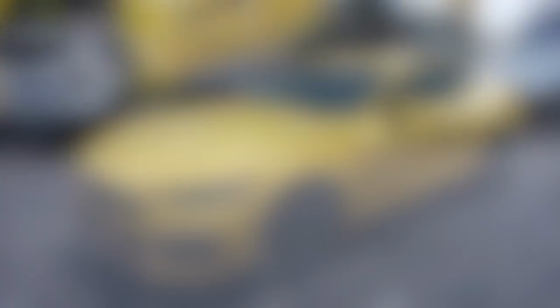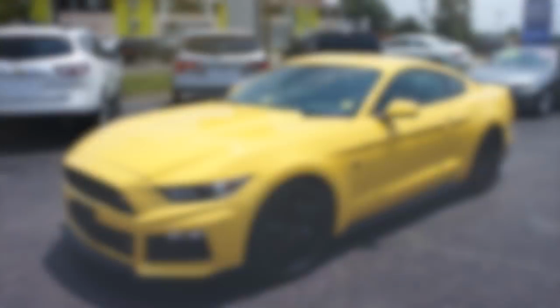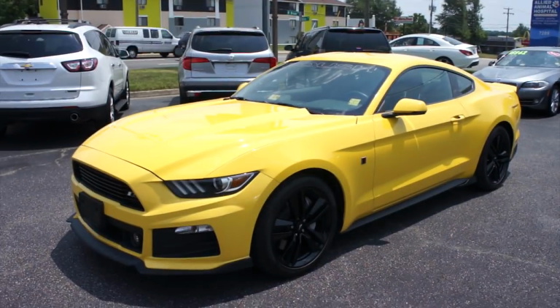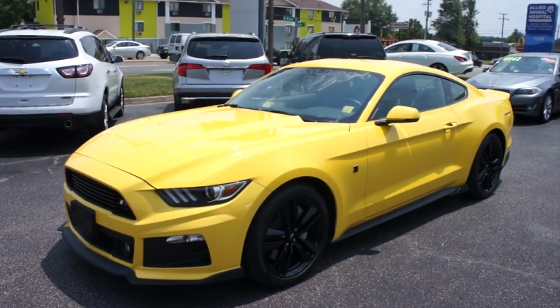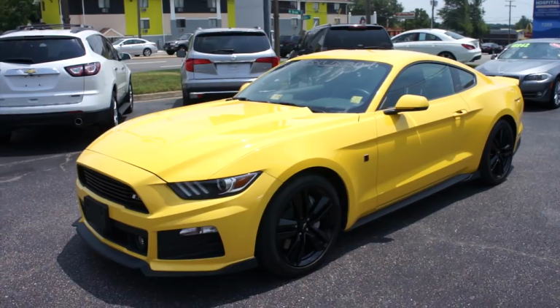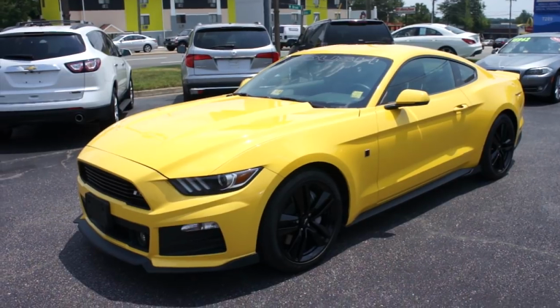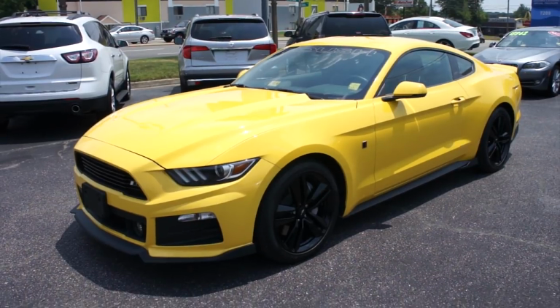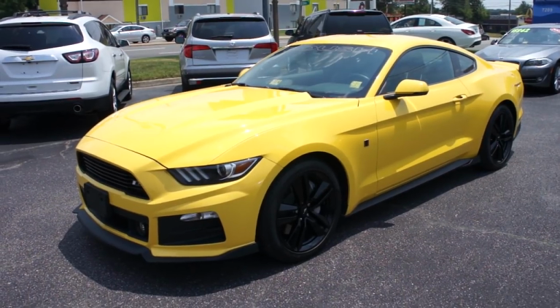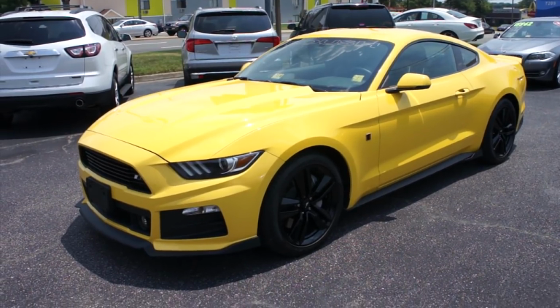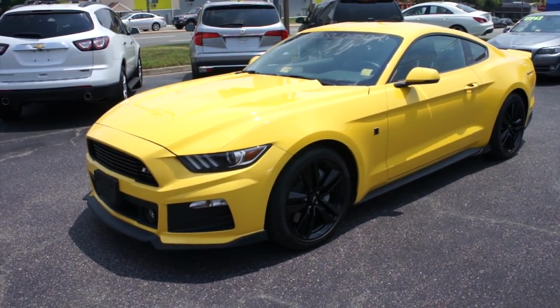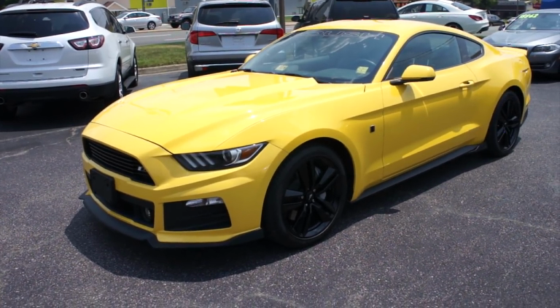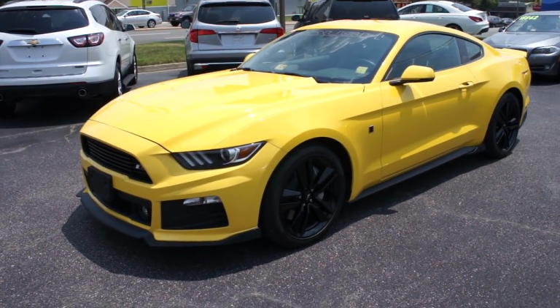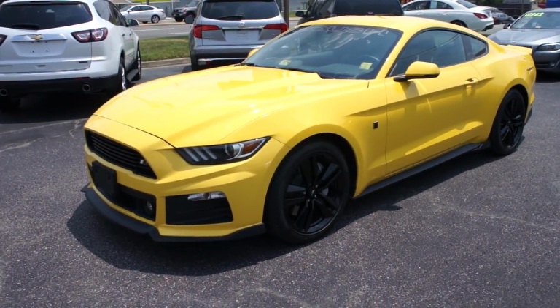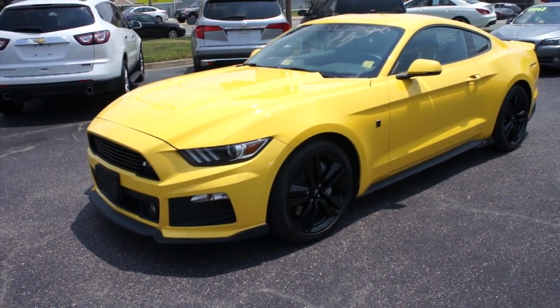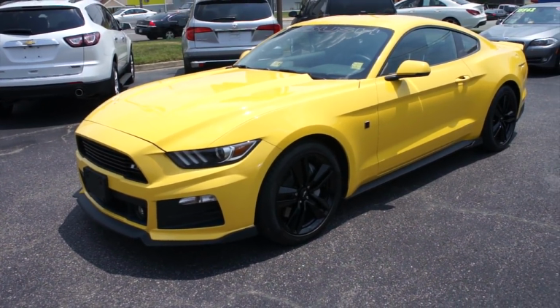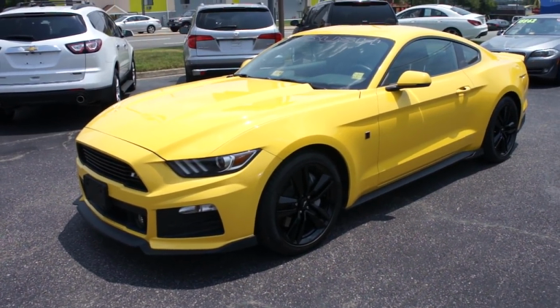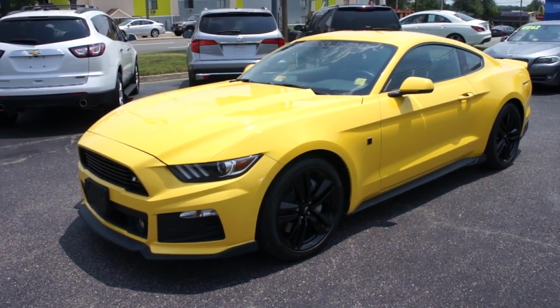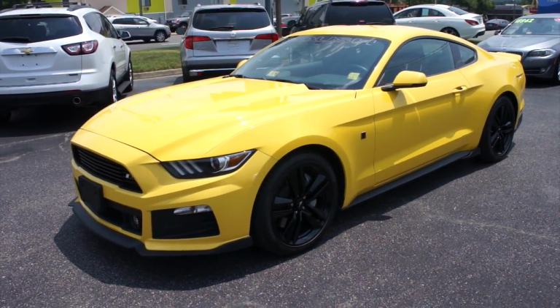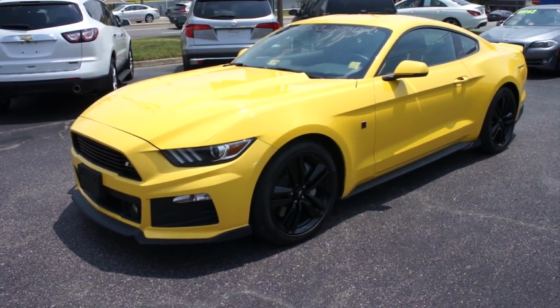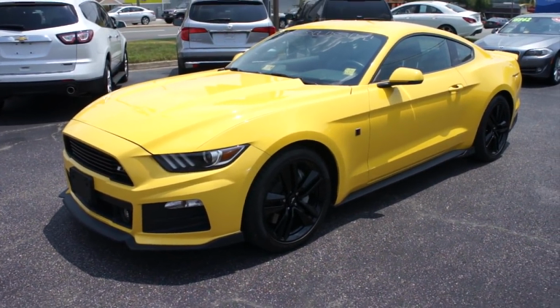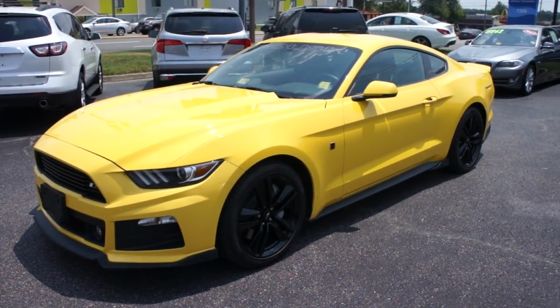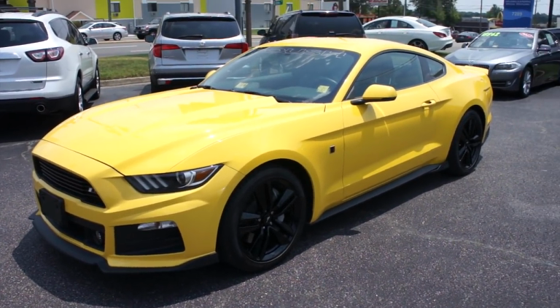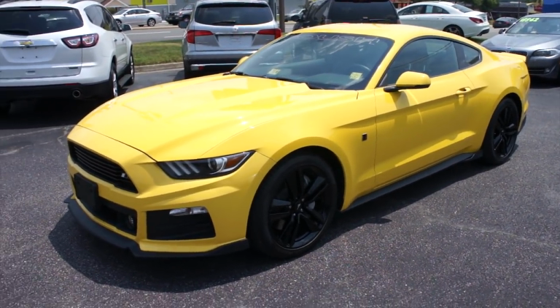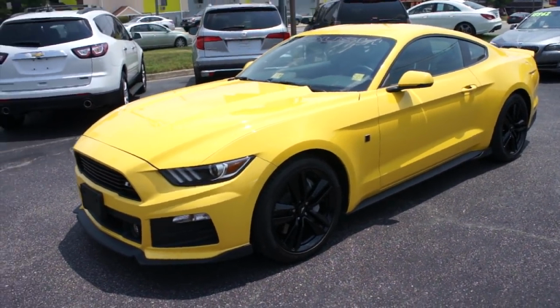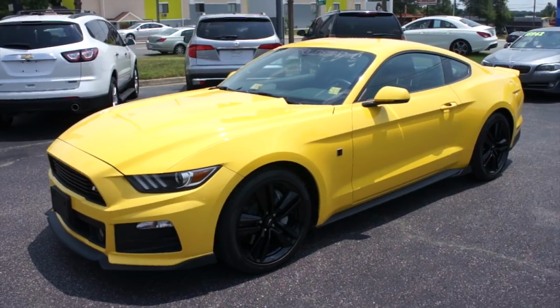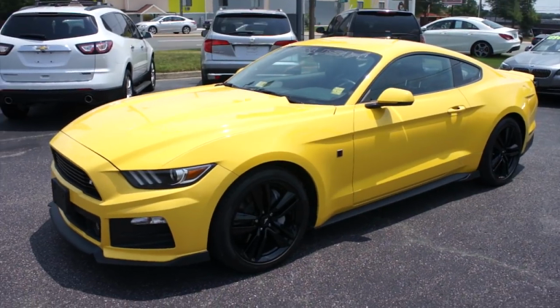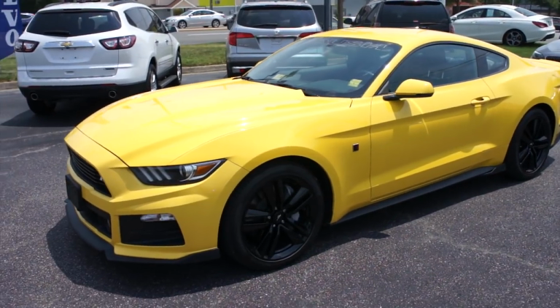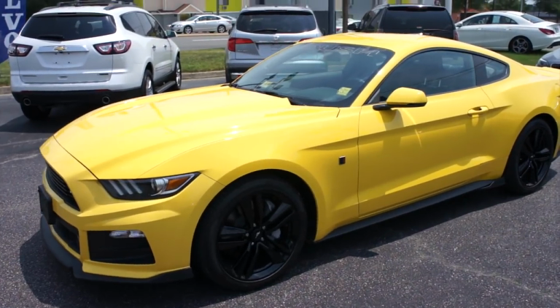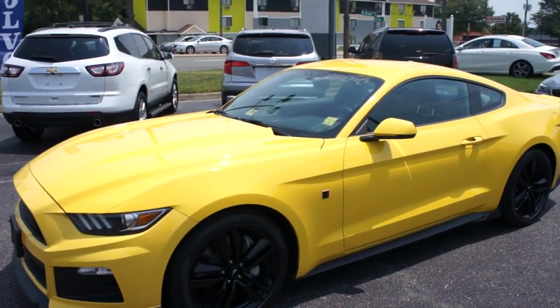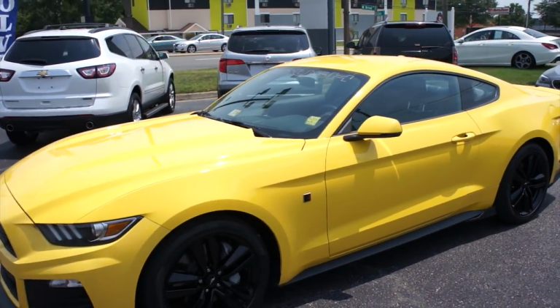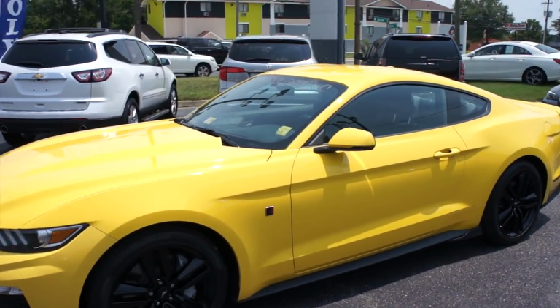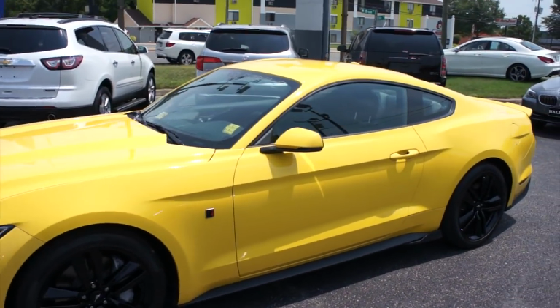Hey guys, it's me Jake from JakeMan21642, and today I've got a video for you of this 2015 Ford Mustang EcoBoost Roush Stage 1.